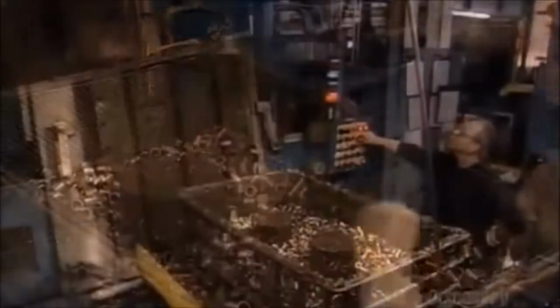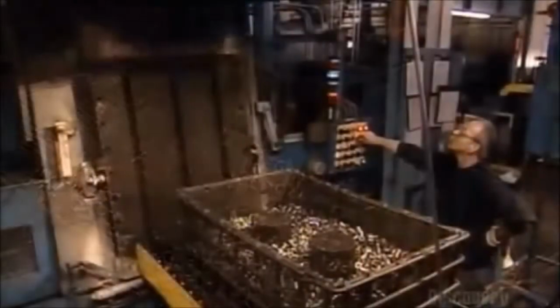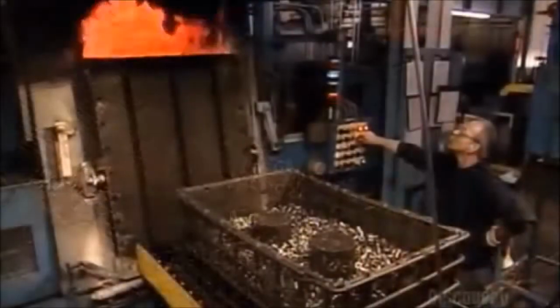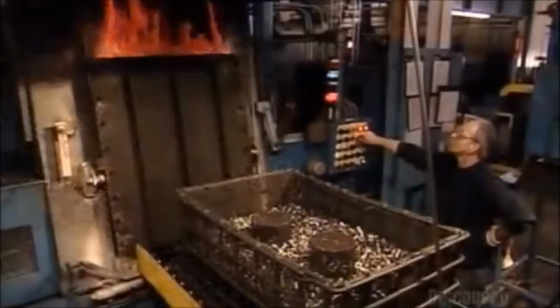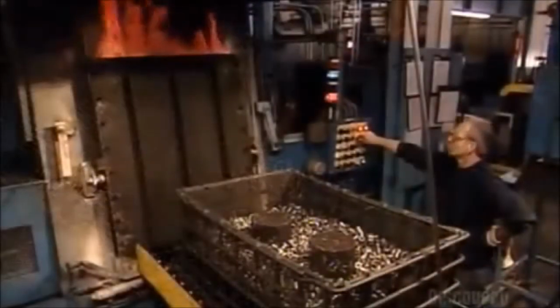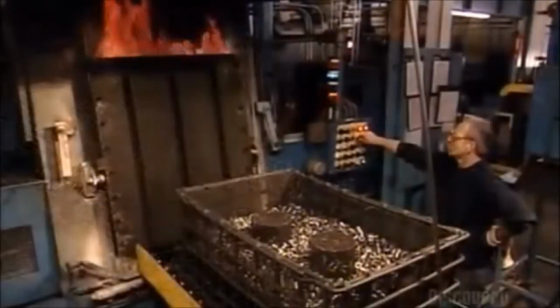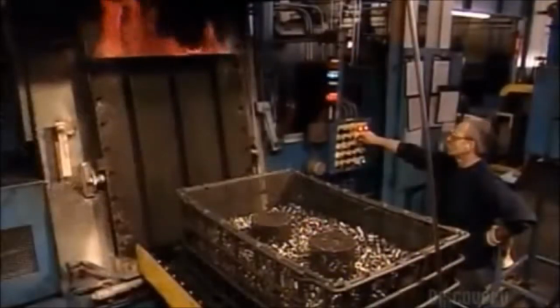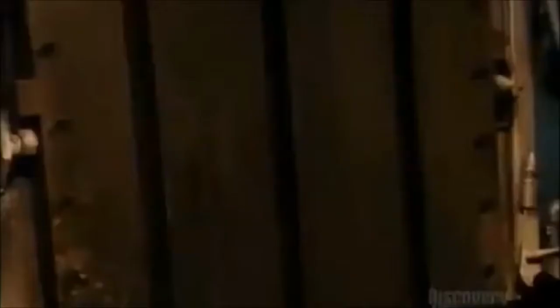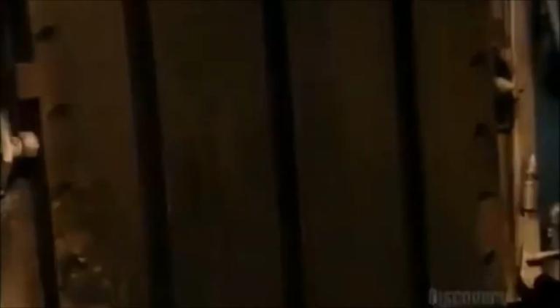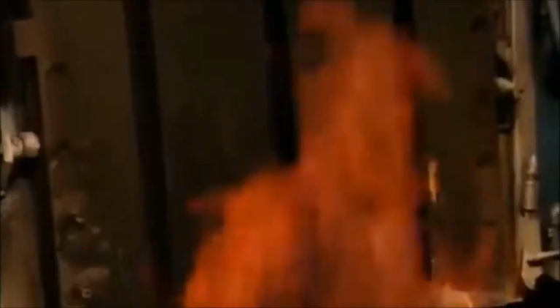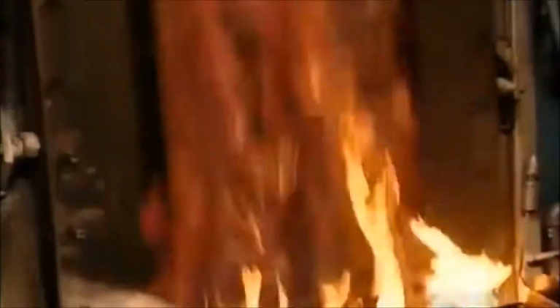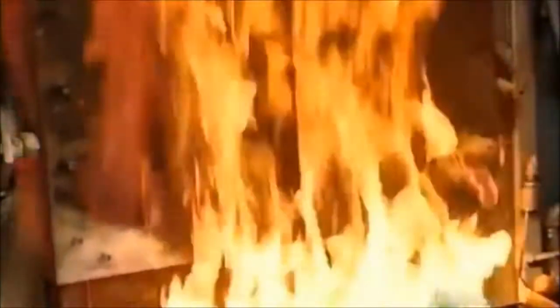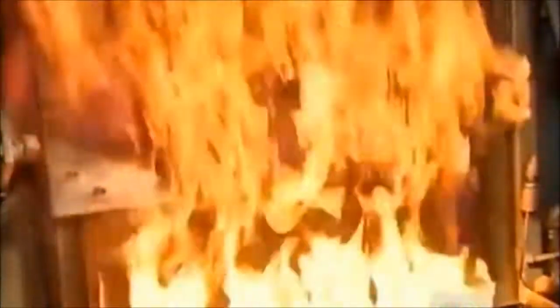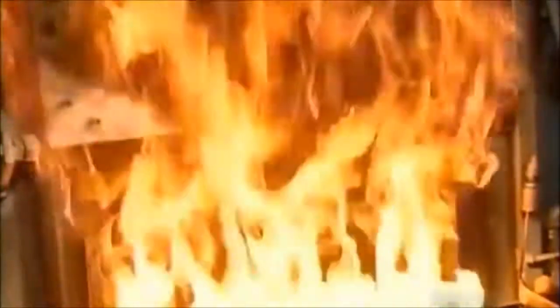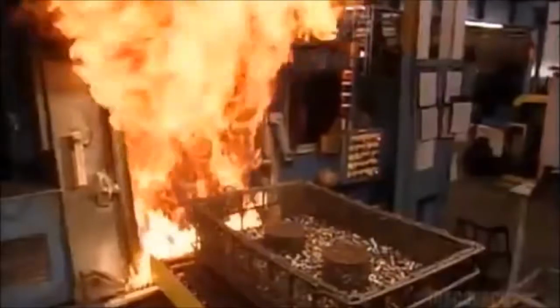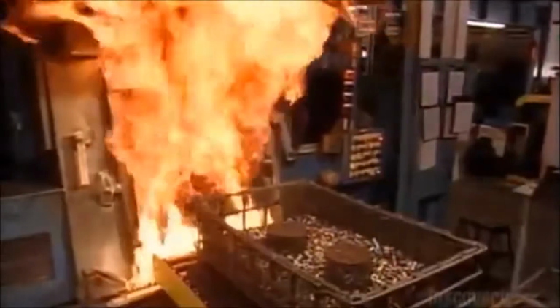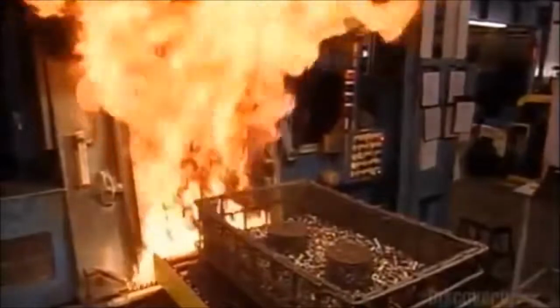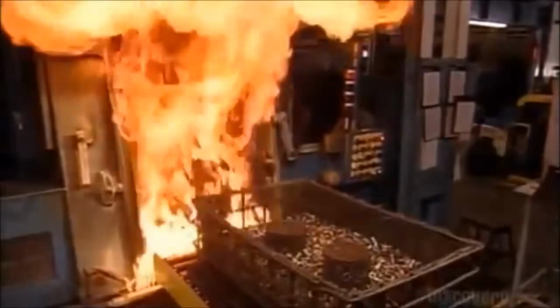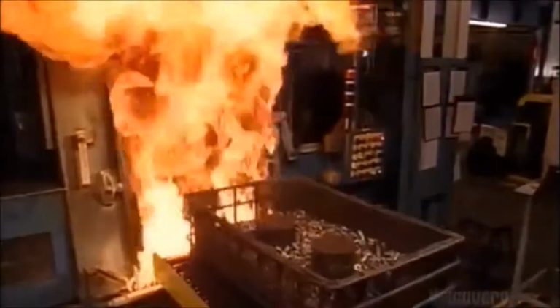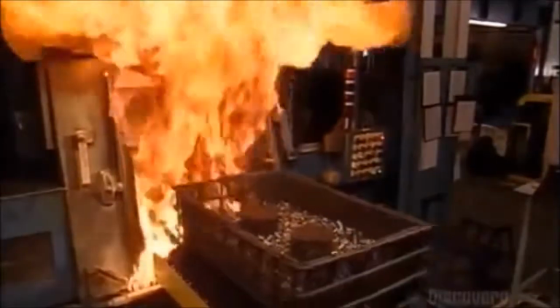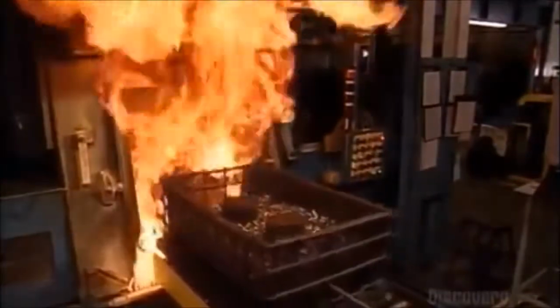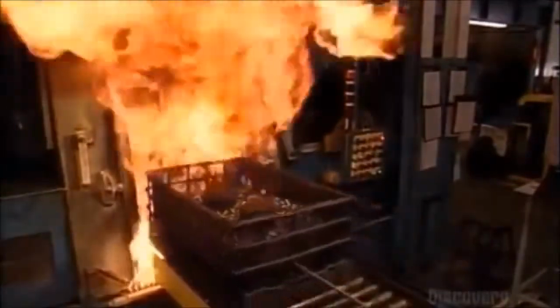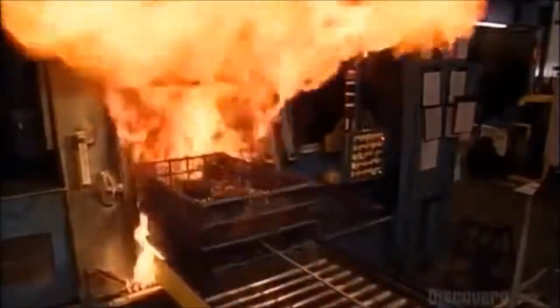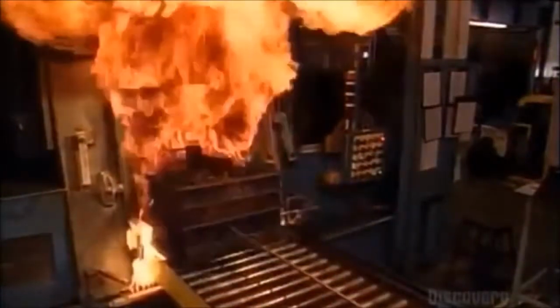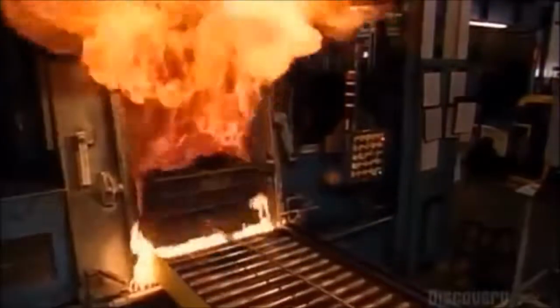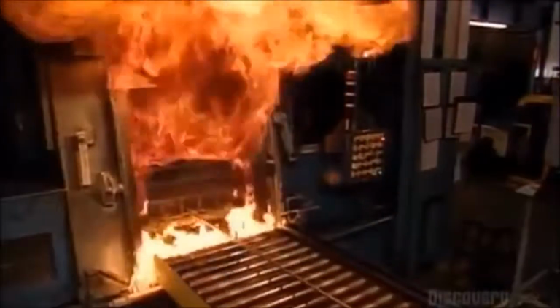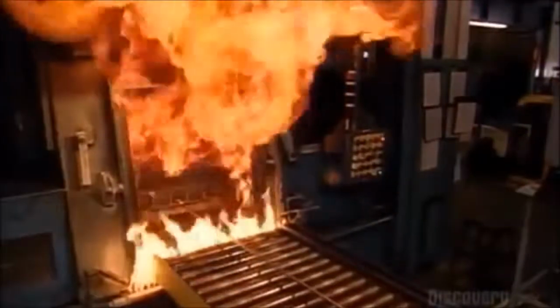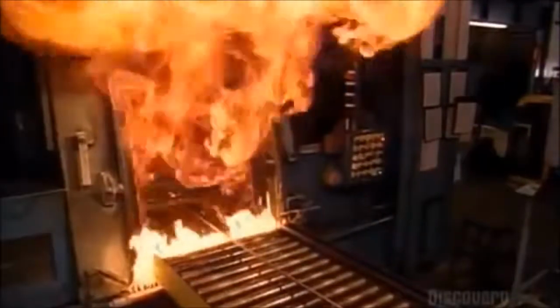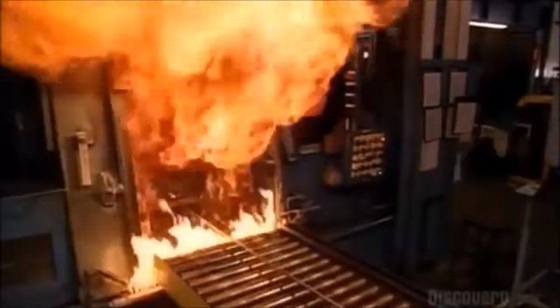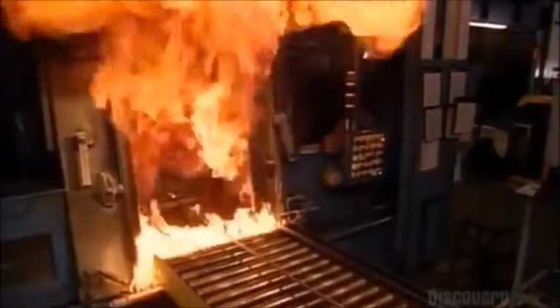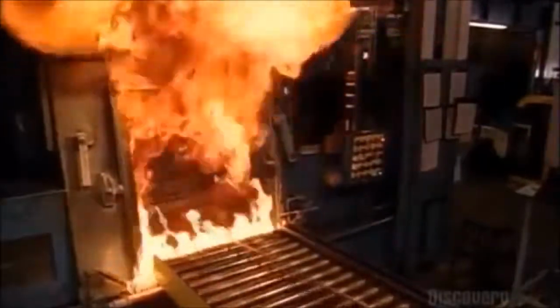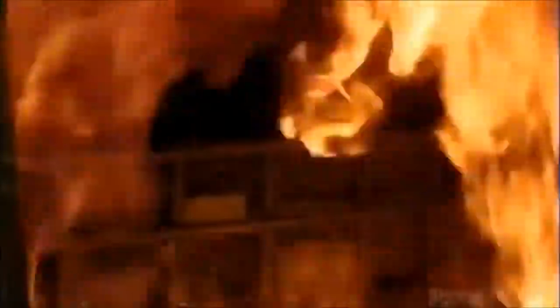They open the furnace and stand away from the blast. A rail car takes the bushings into the flames — this may look destructive, but the bushings will come out stronger.